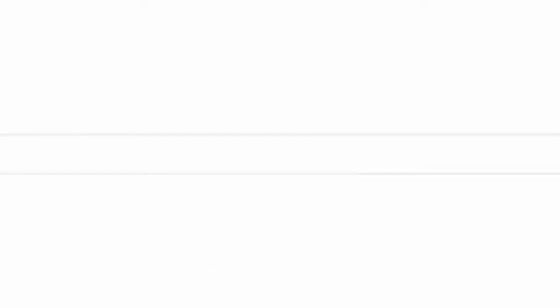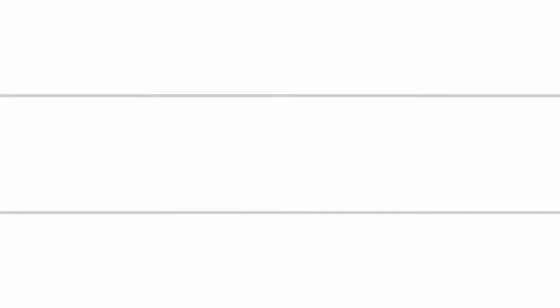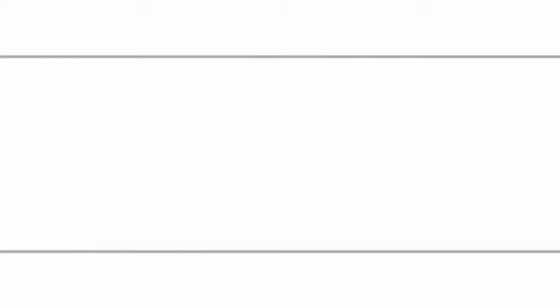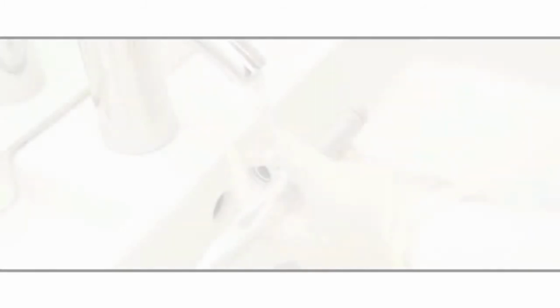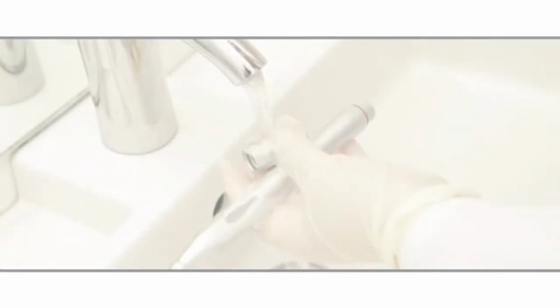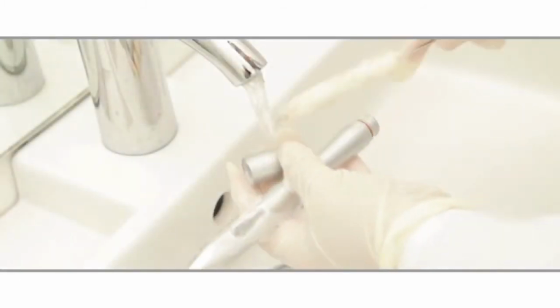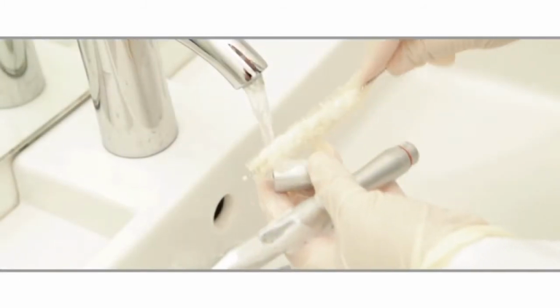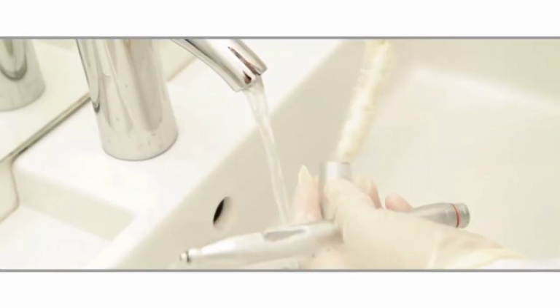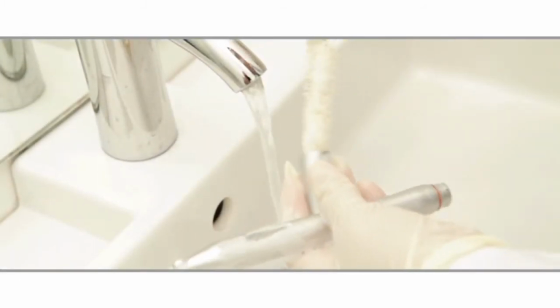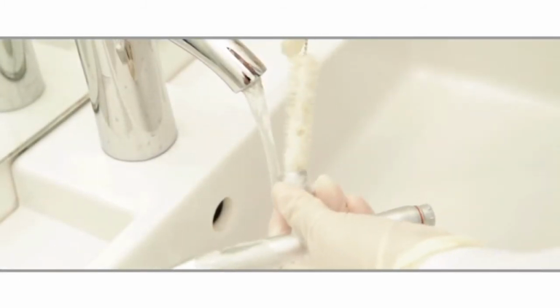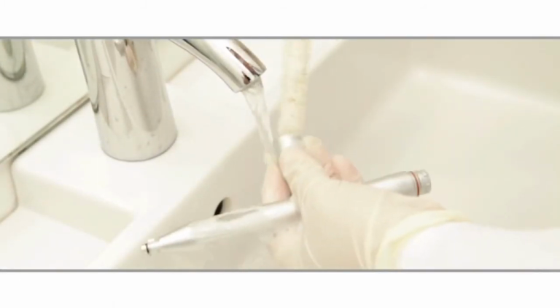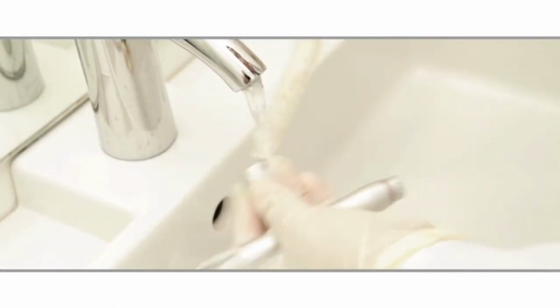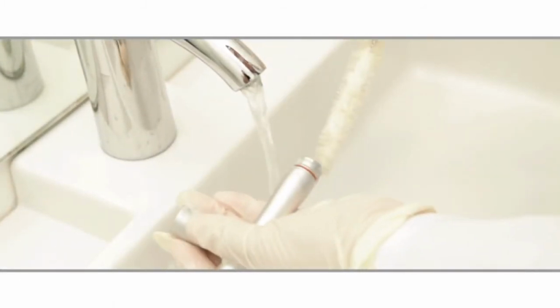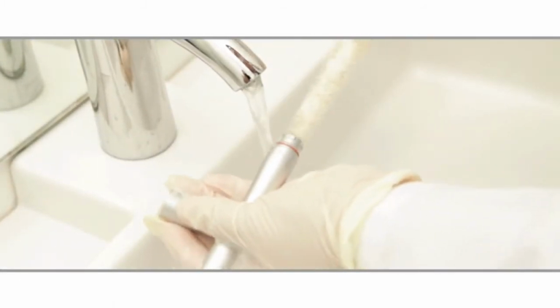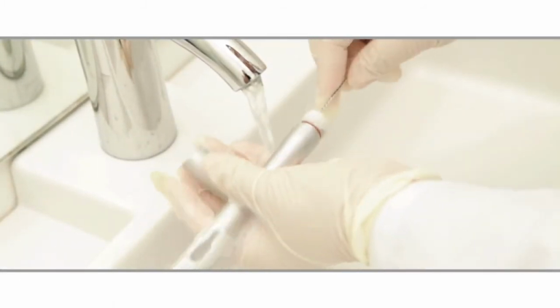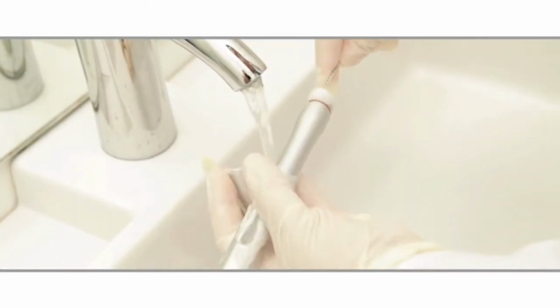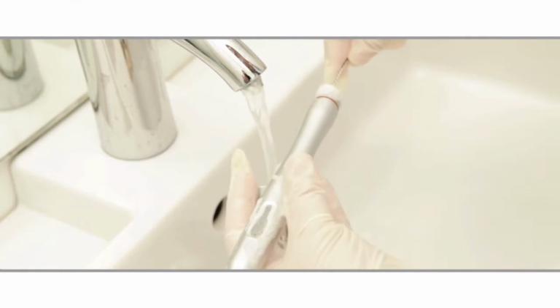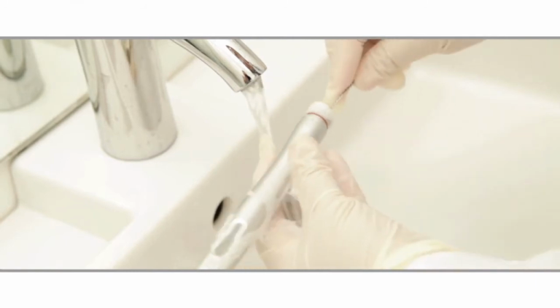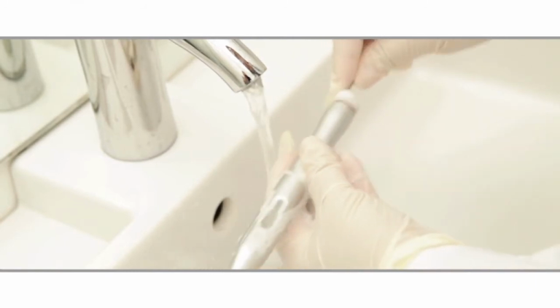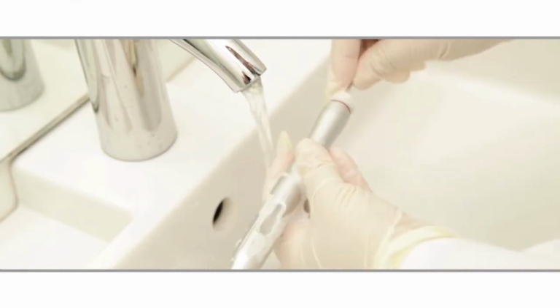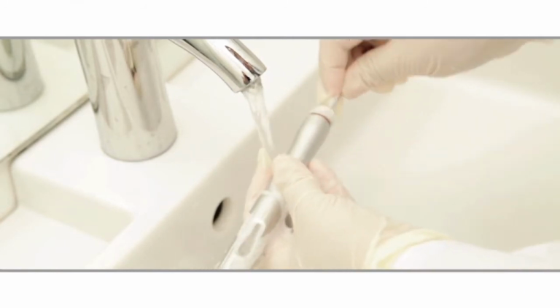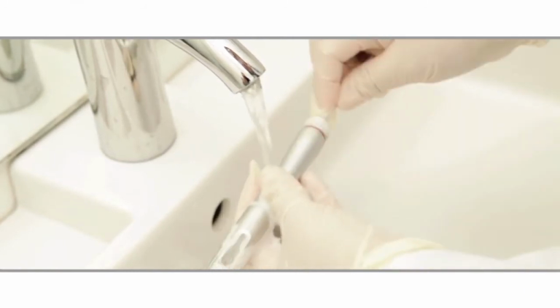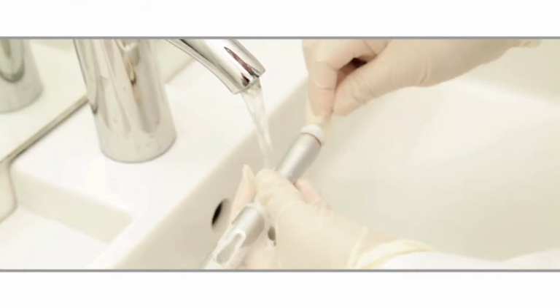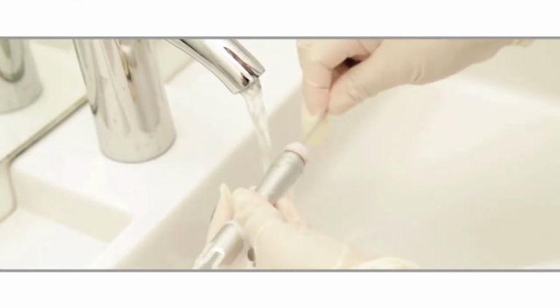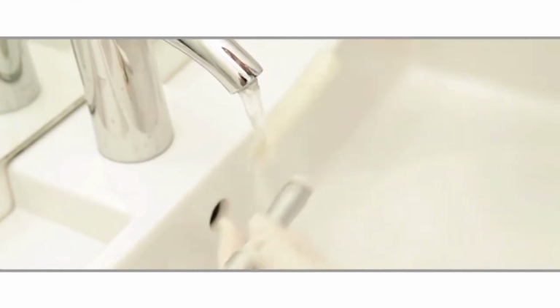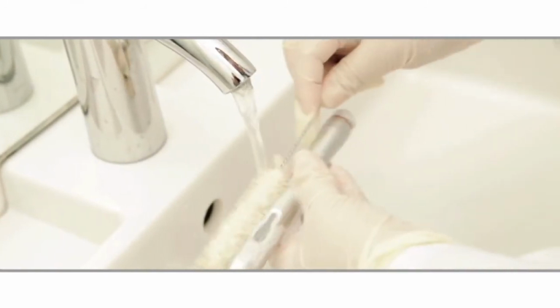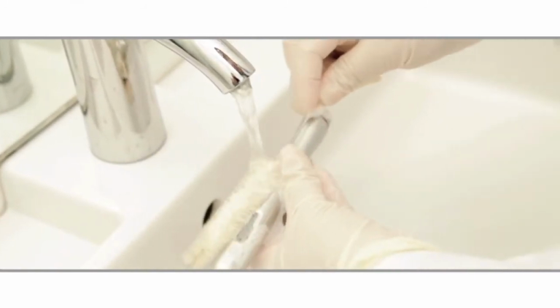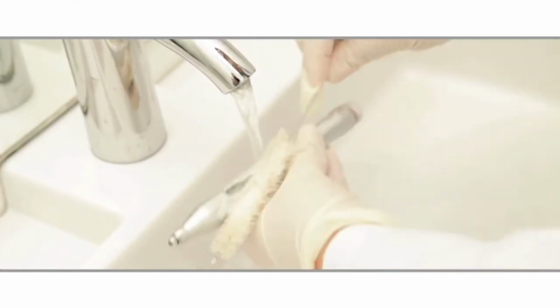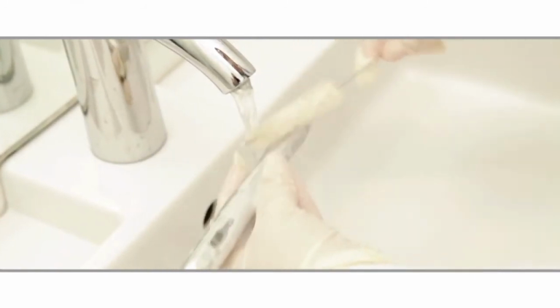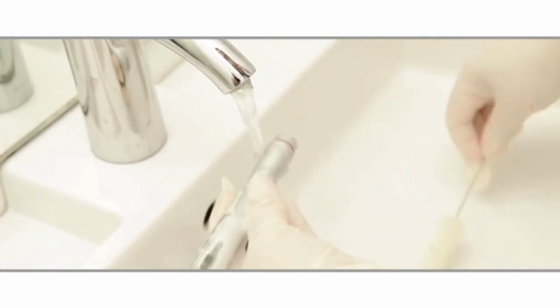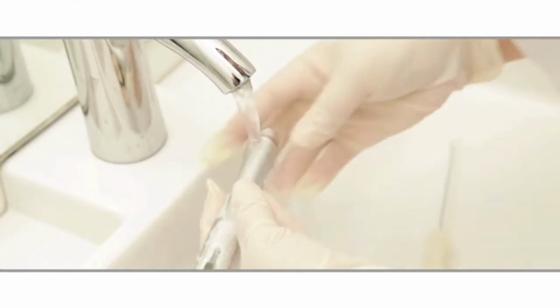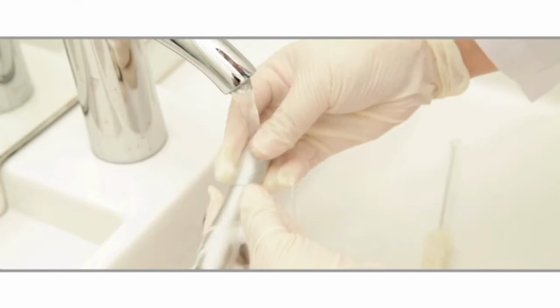To begin, use a soft bristled brush to wash the empty sheath and end cap with soap and water to remove any debris. You will need to thoroughly rinse with water prior to sterilization.